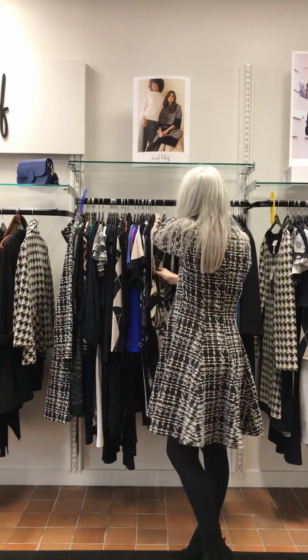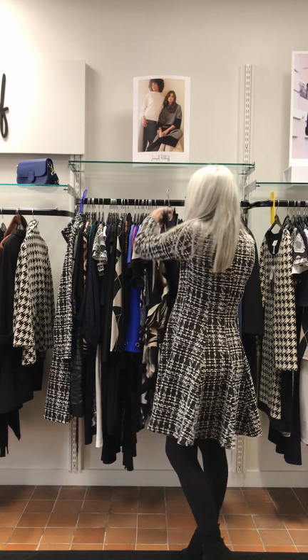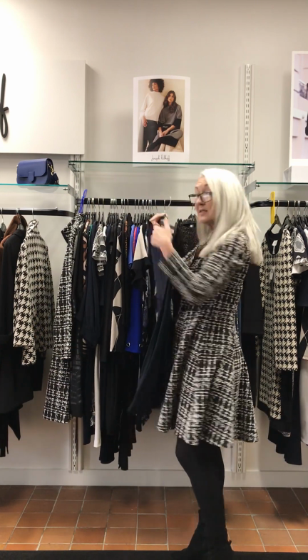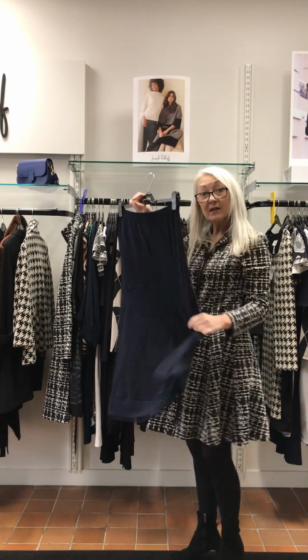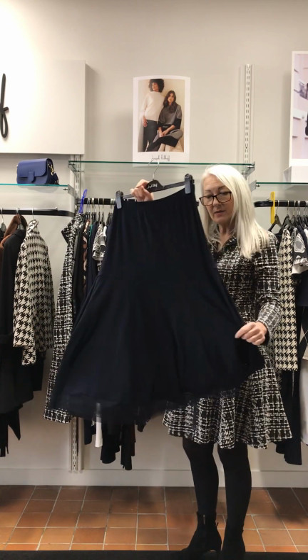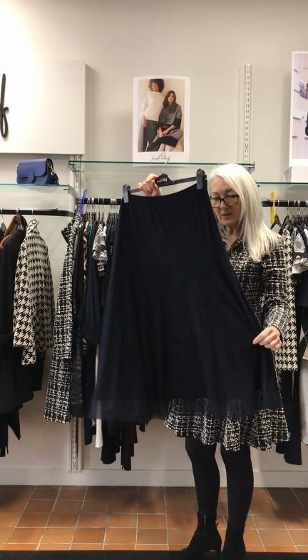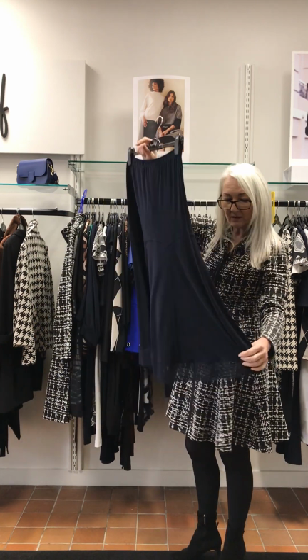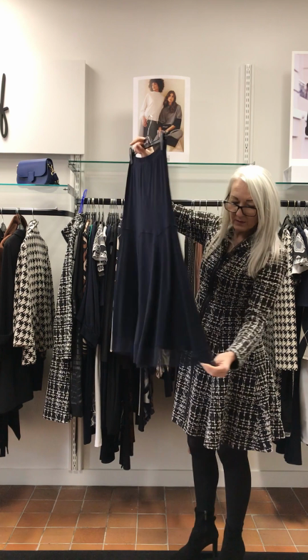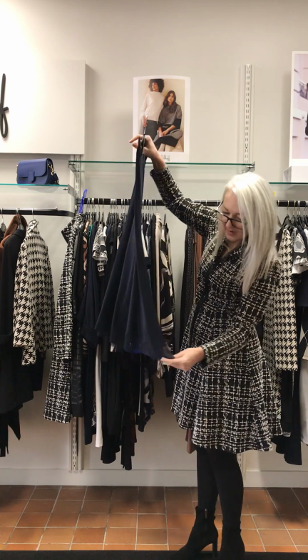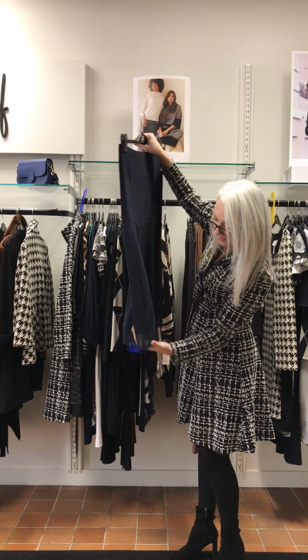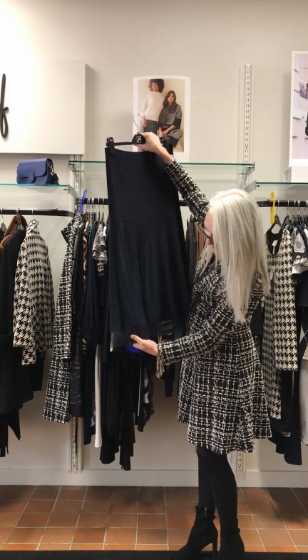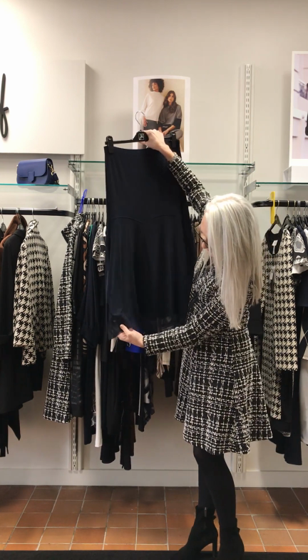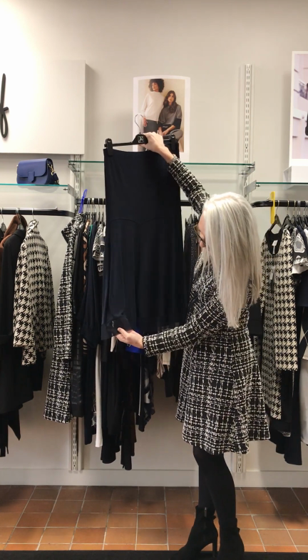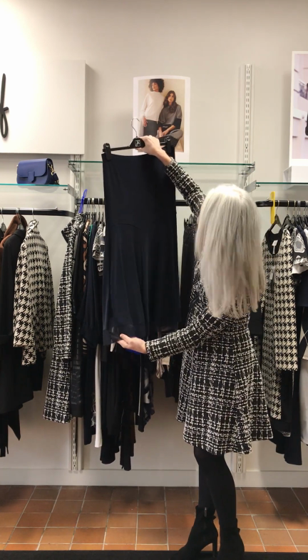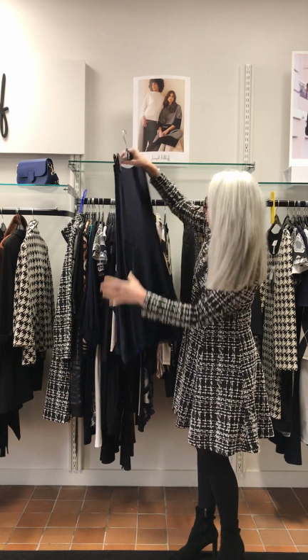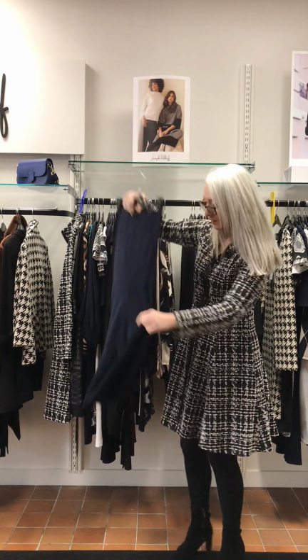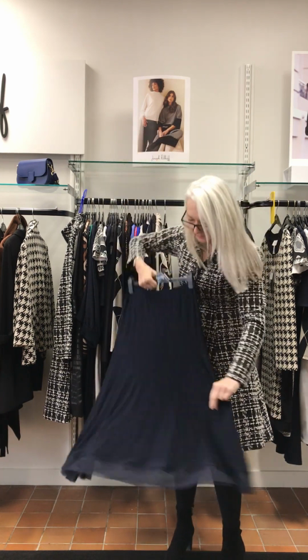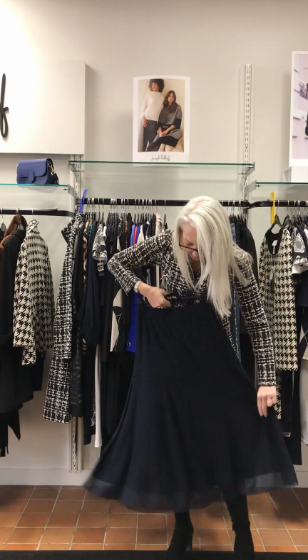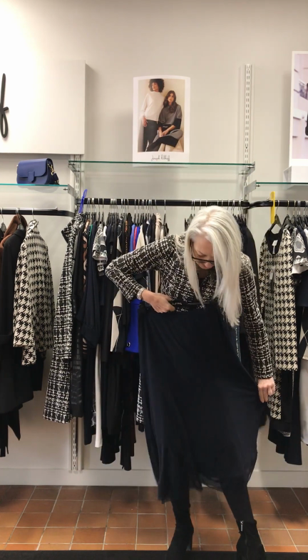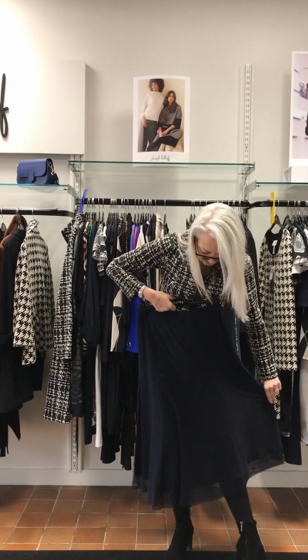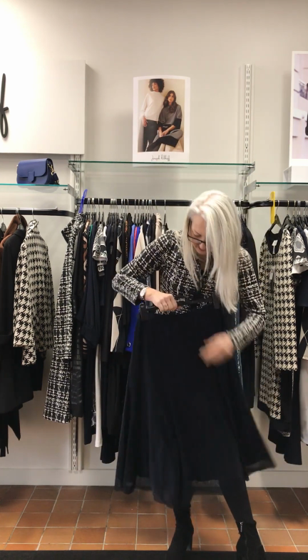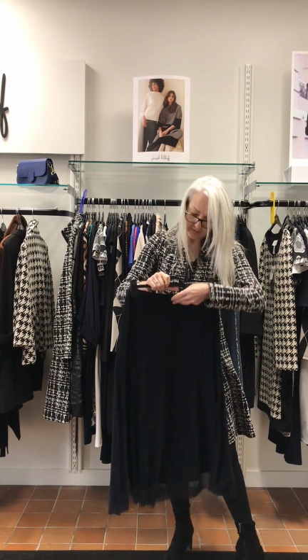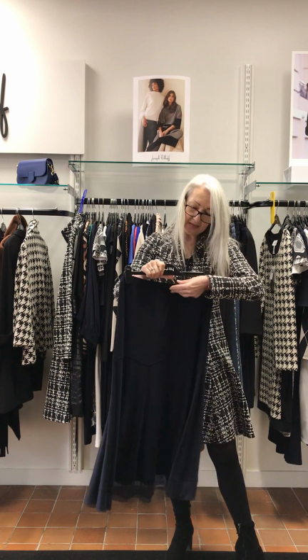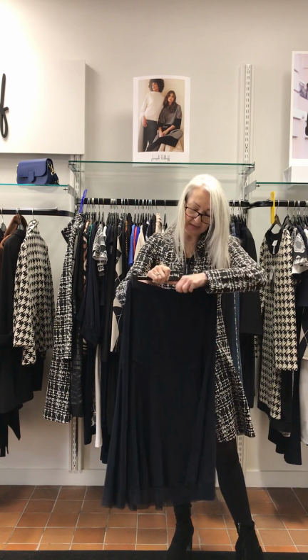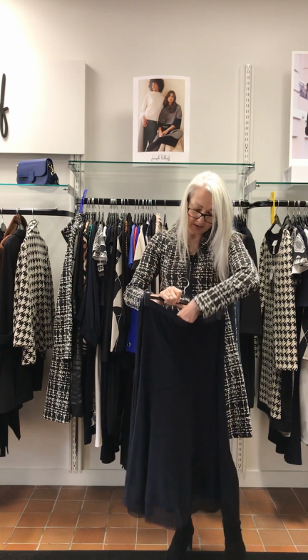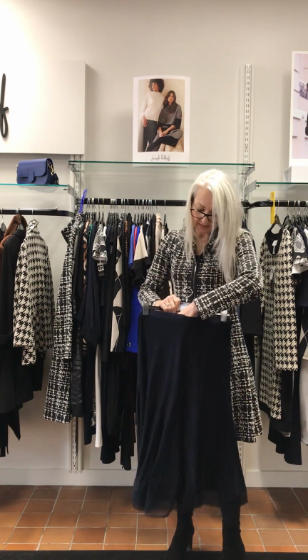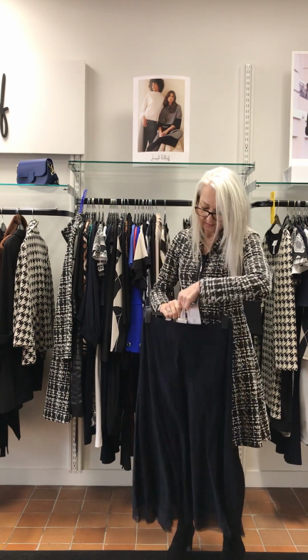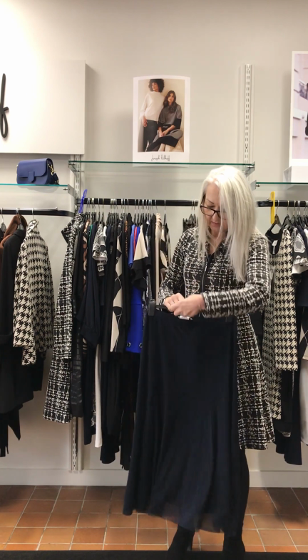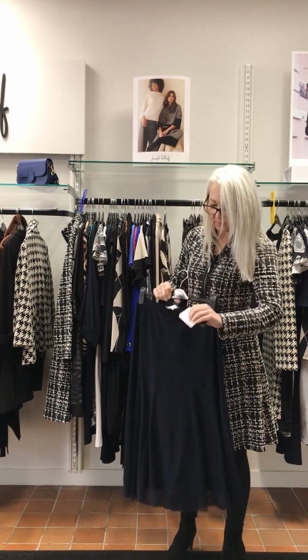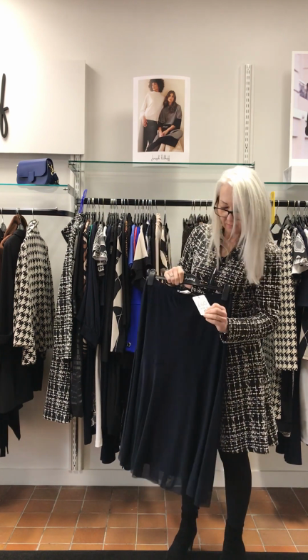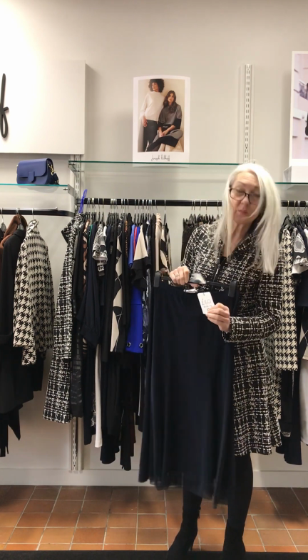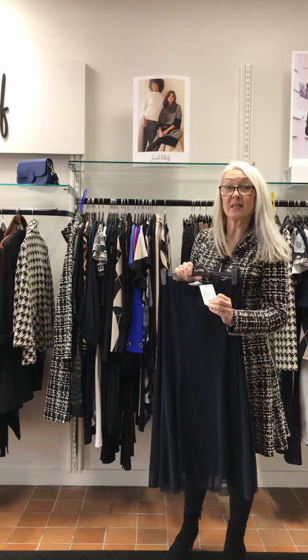We have a skirt in the 14 — navy, it's got the voile at the bottom, fishtail skirt, elasticated waist. And this one is £160.